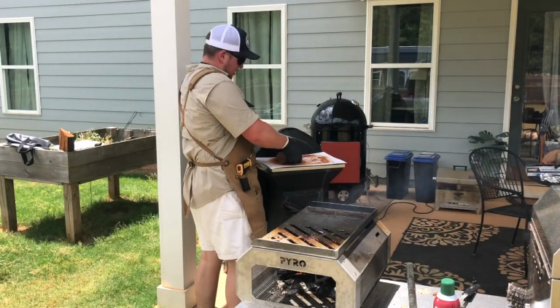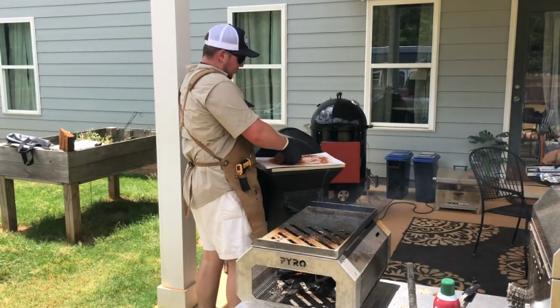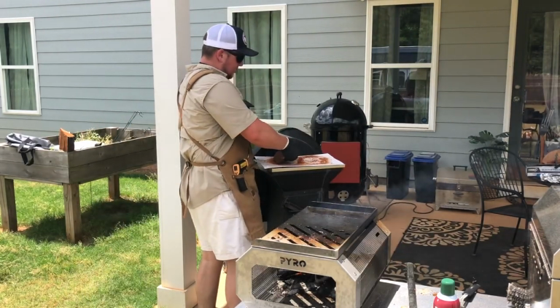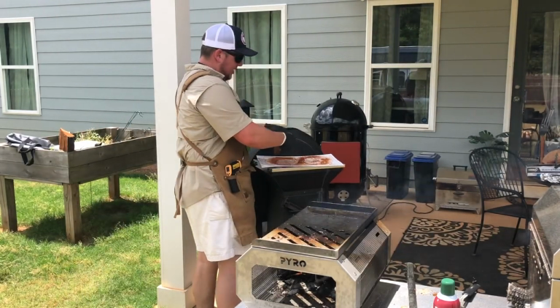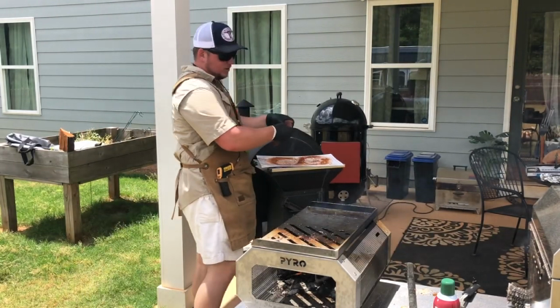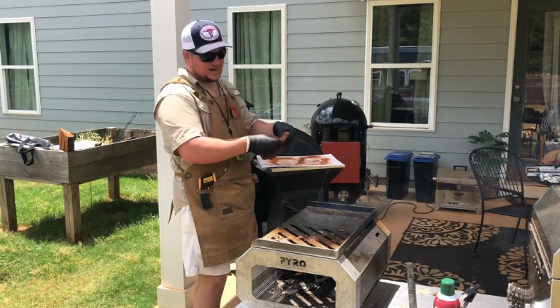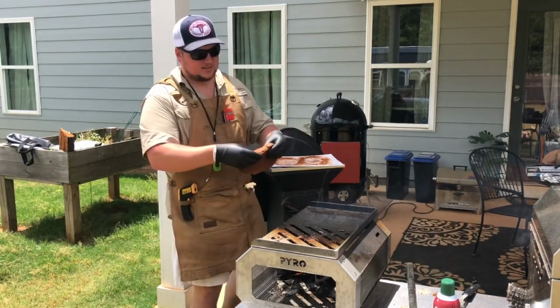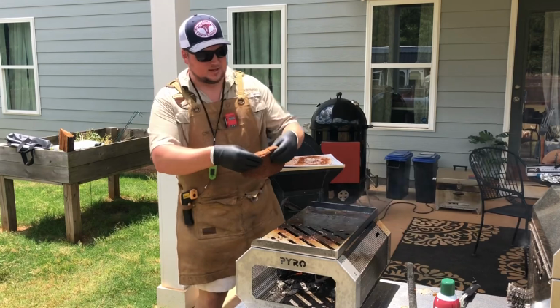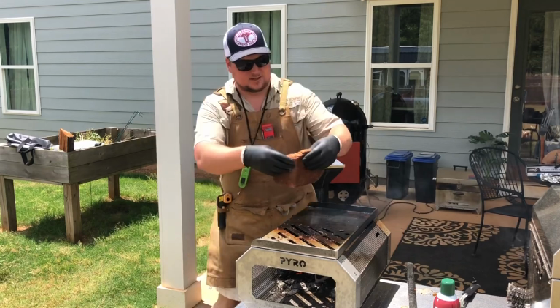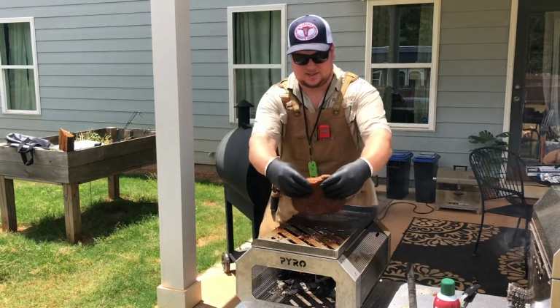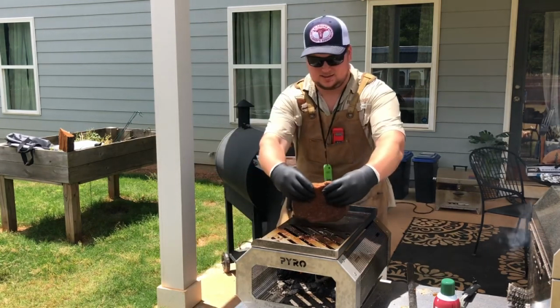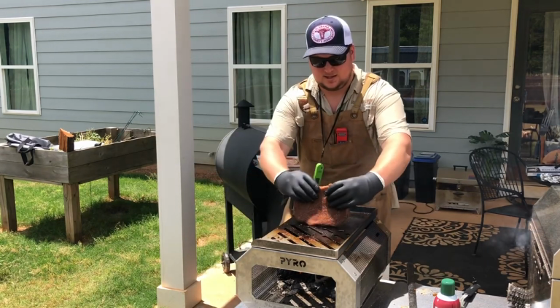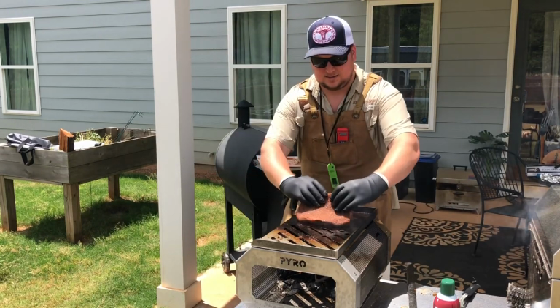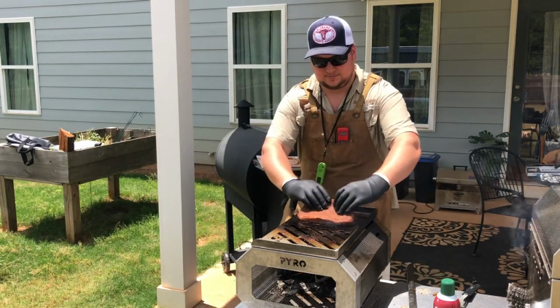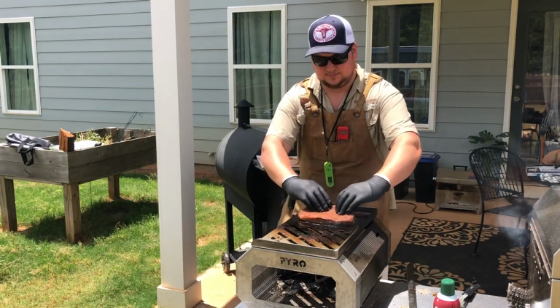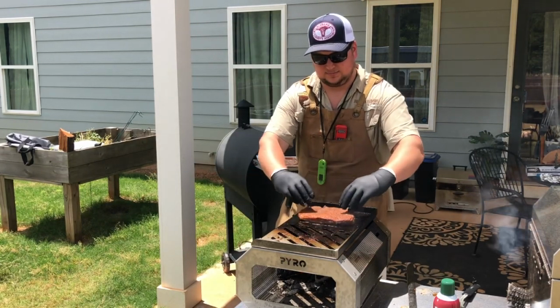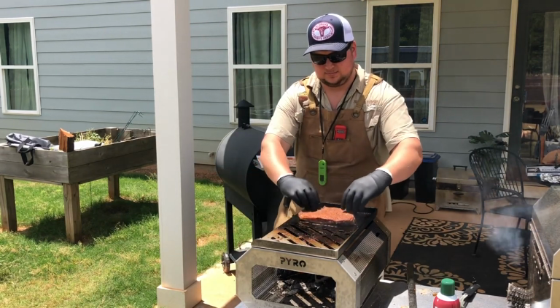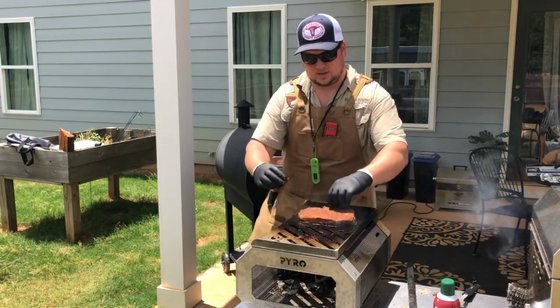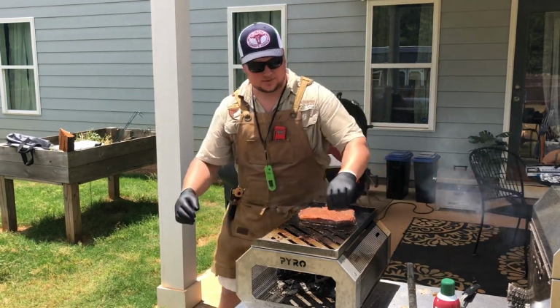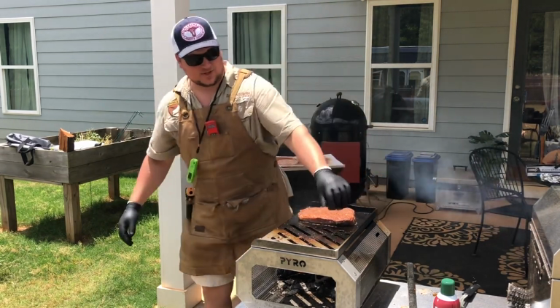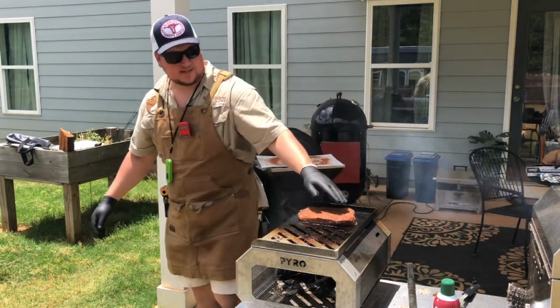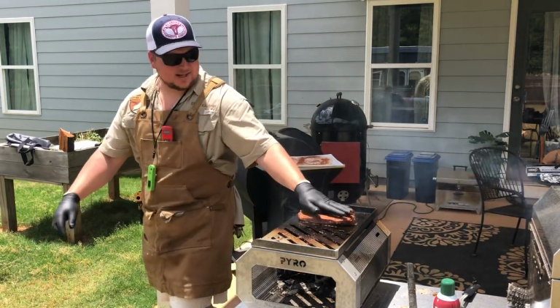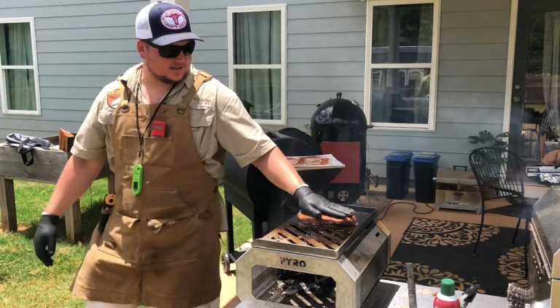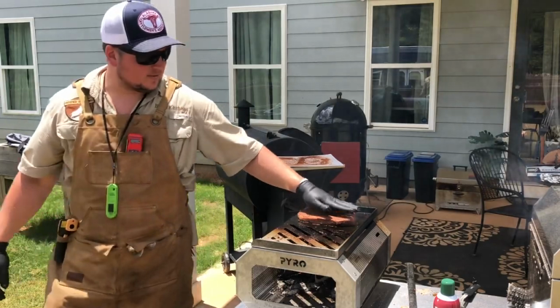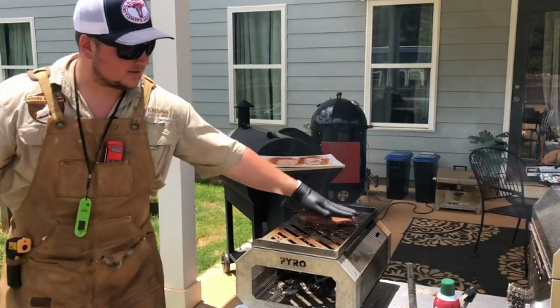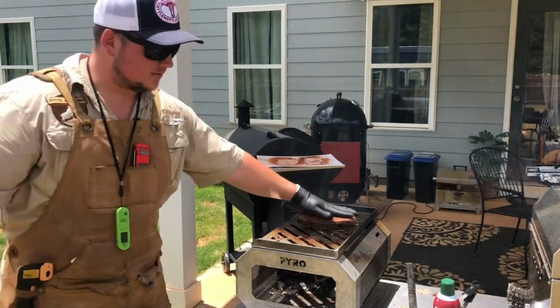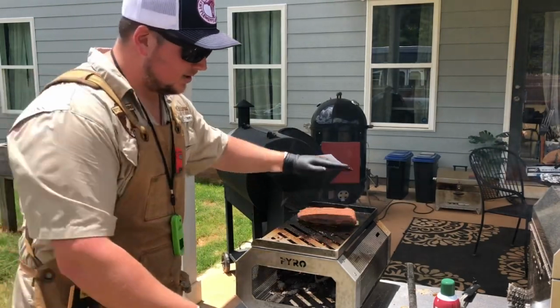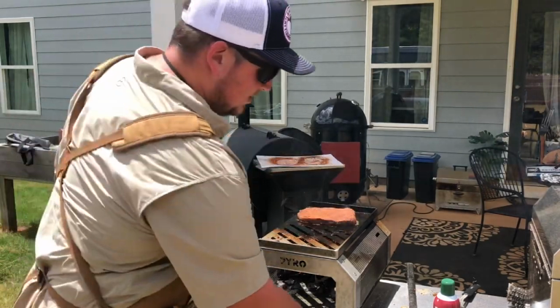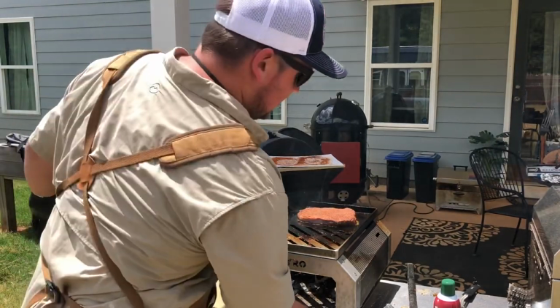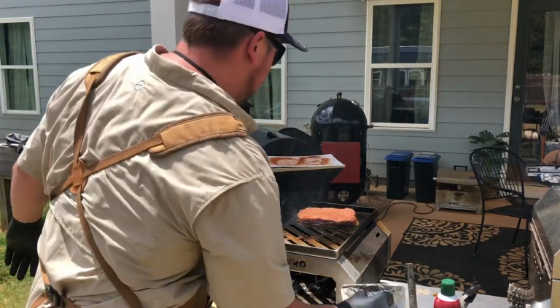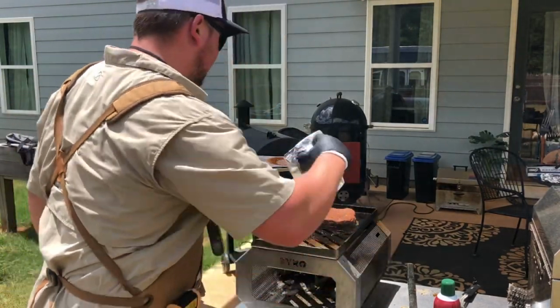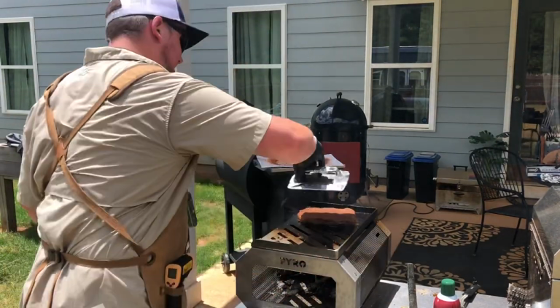I'm only going to do a minute per side and then indirect the rest. I'm sure you guys can hear that sizzle through my microphone — it's a lovely sound.